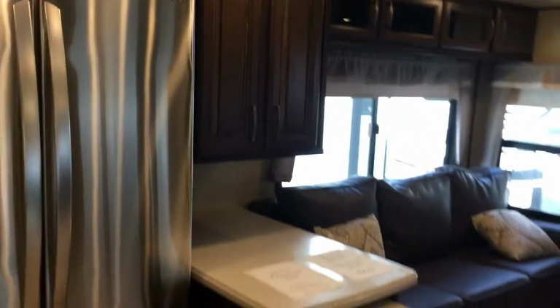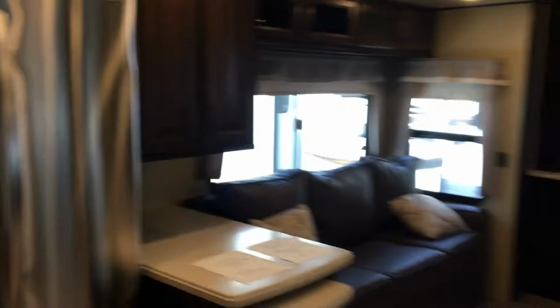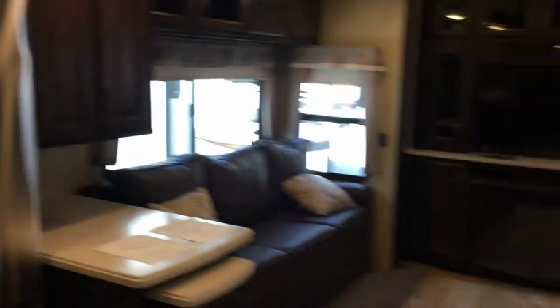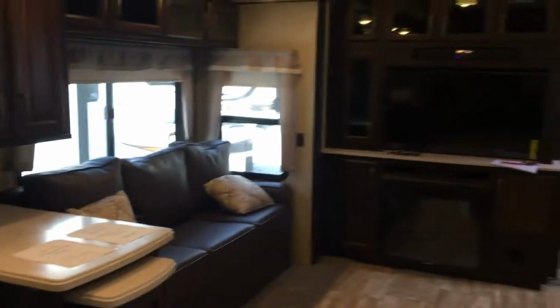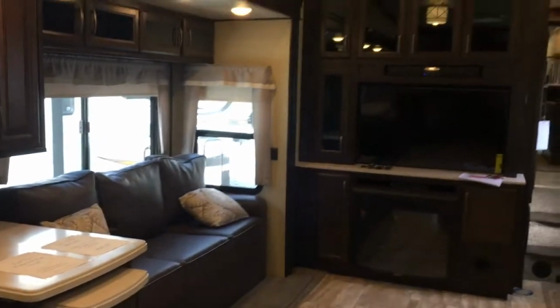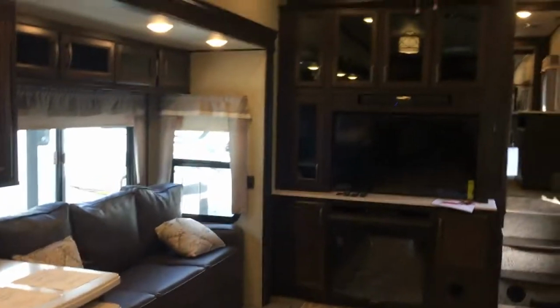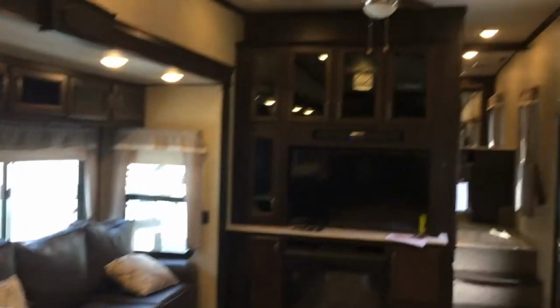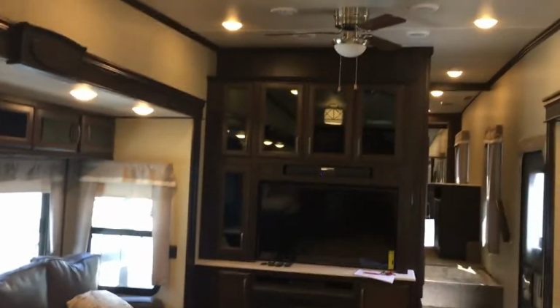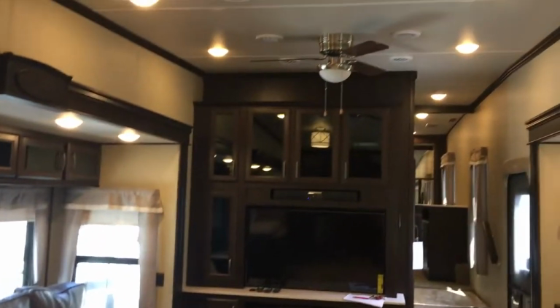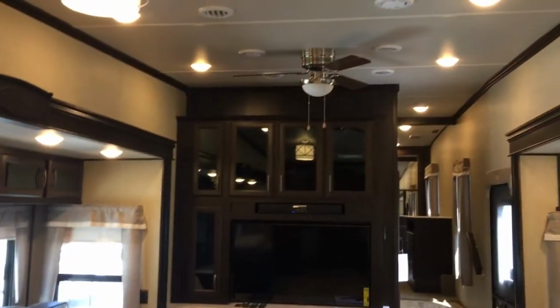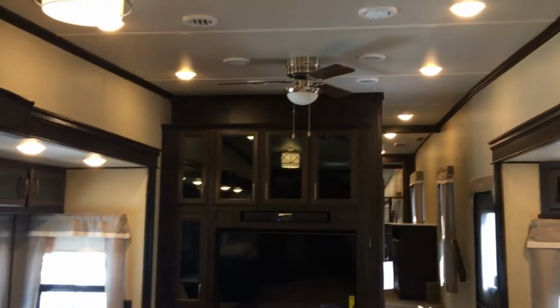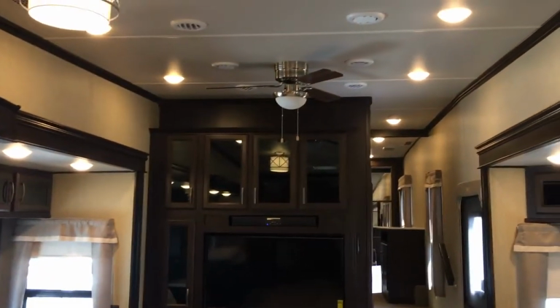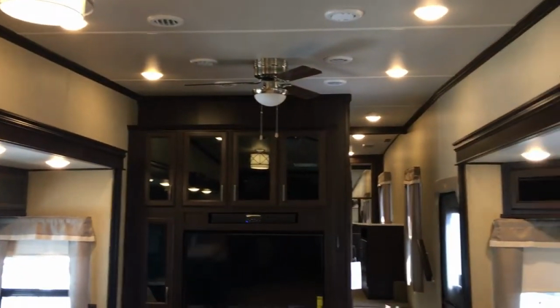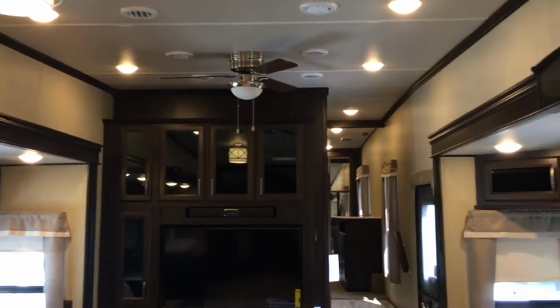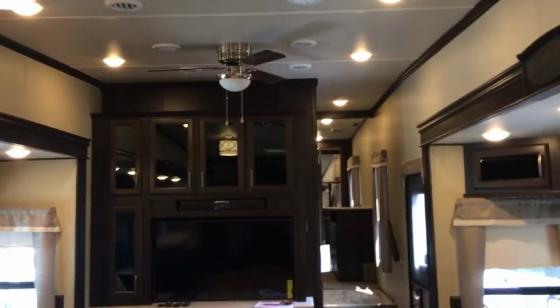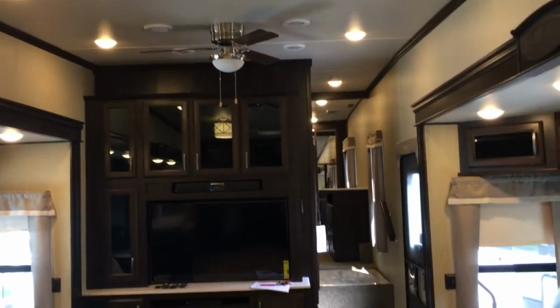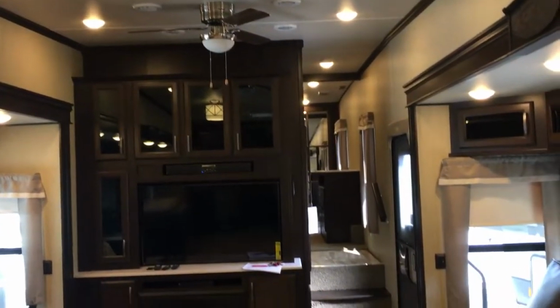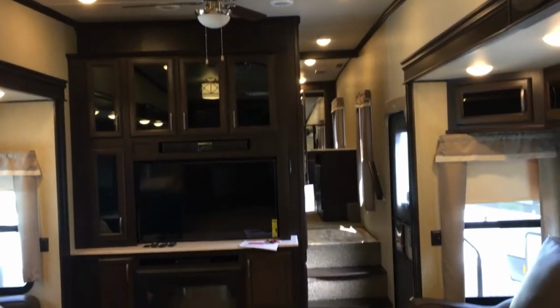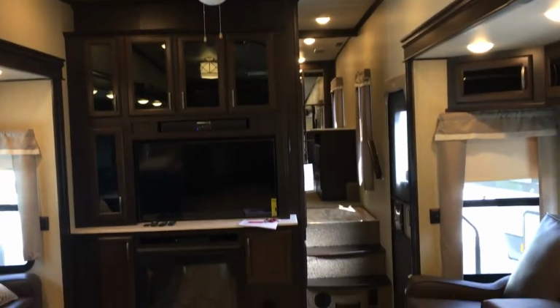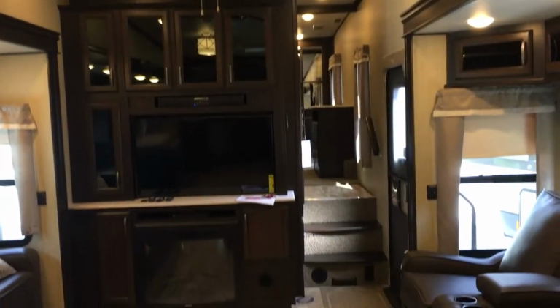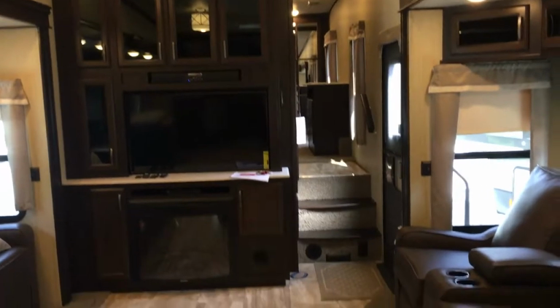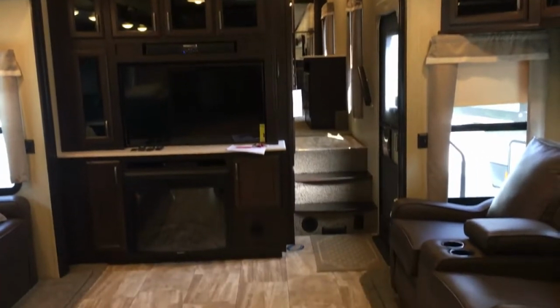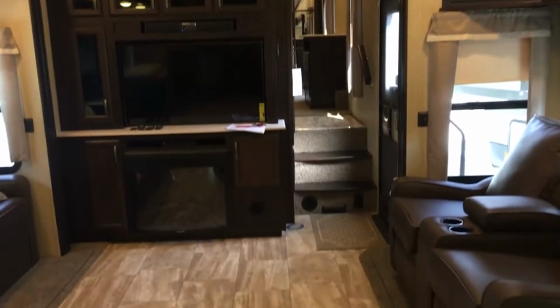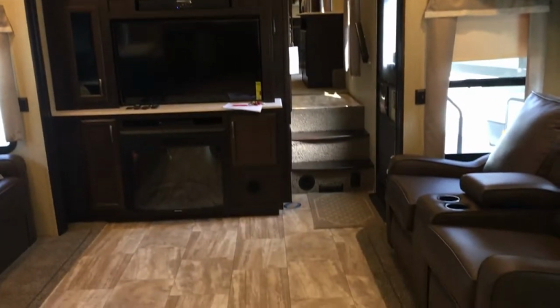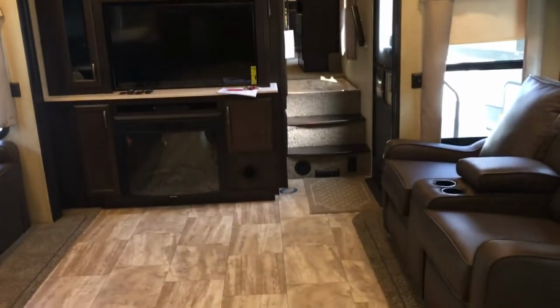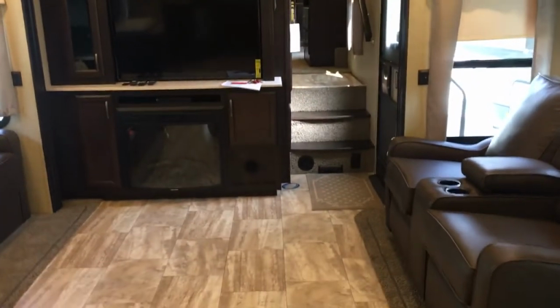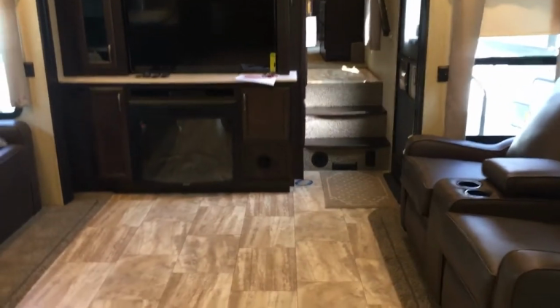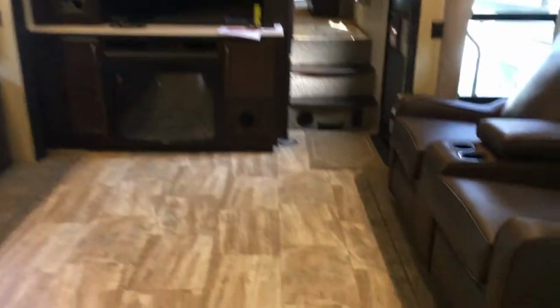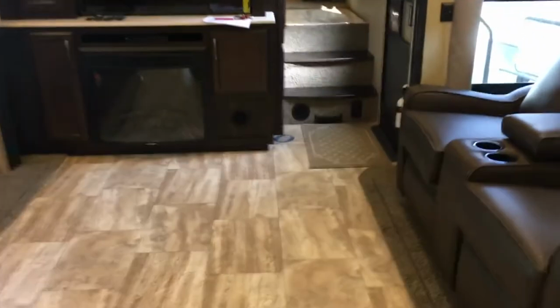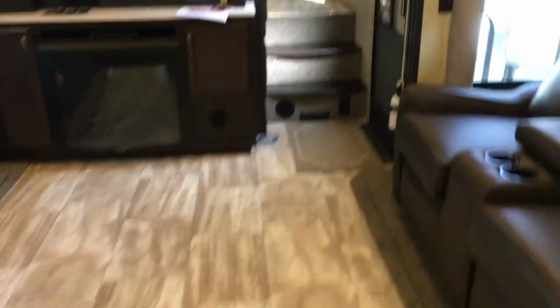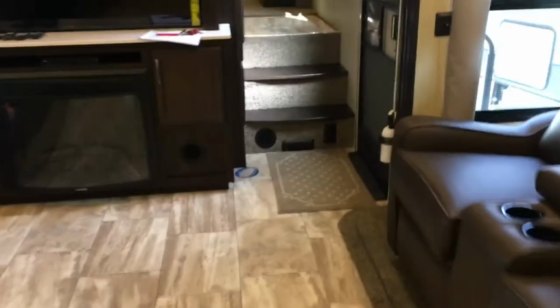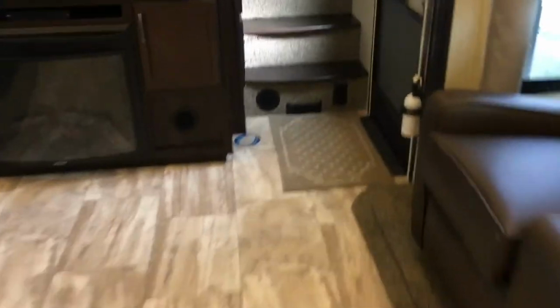Now here's a view from the very rear — again, just really impressive overall aesthetics inside this unit. We'll go outside and show you some more features.